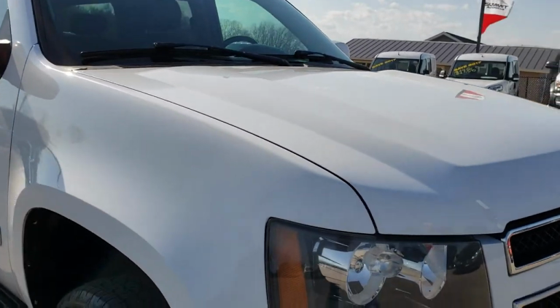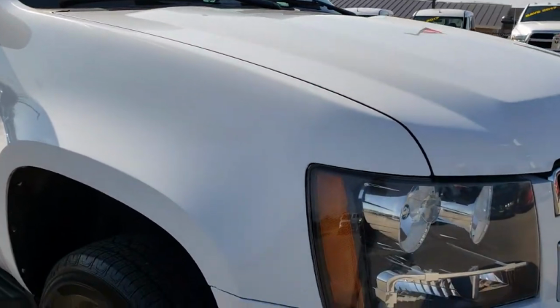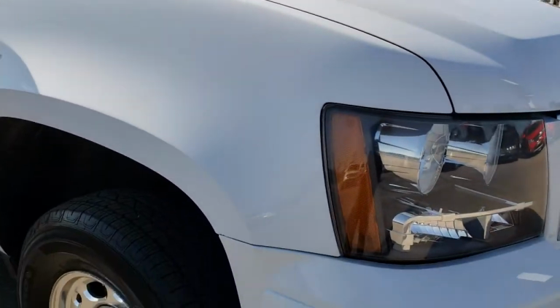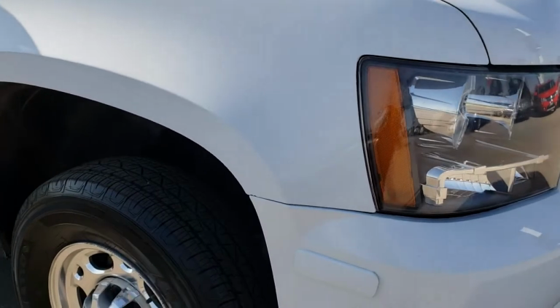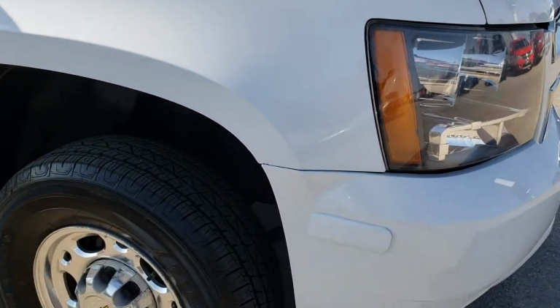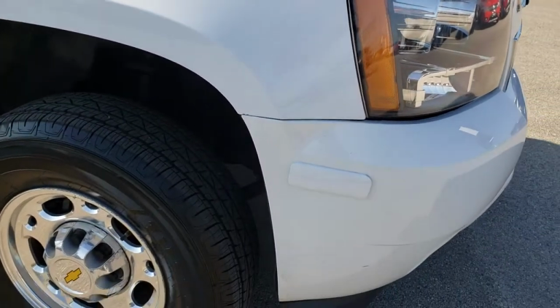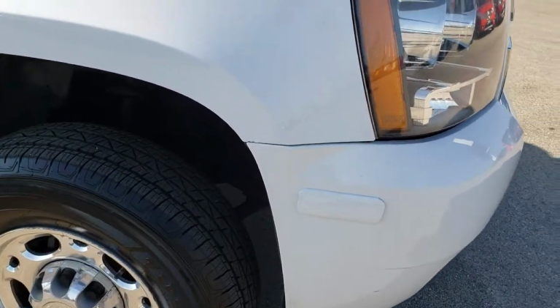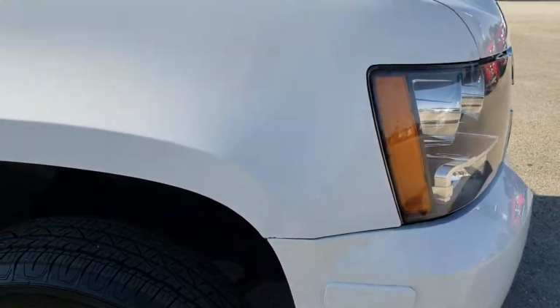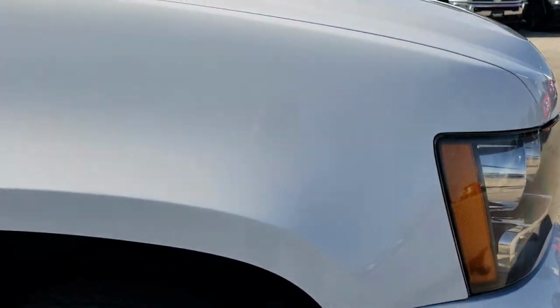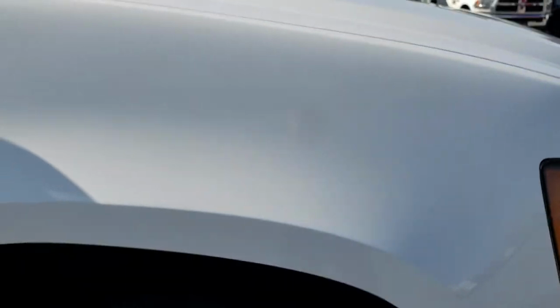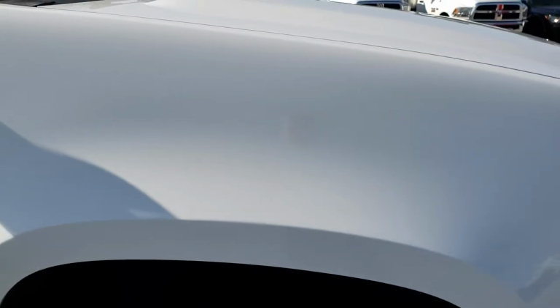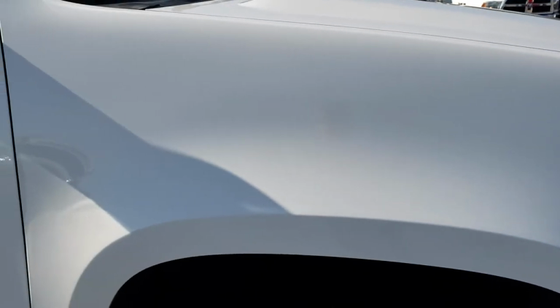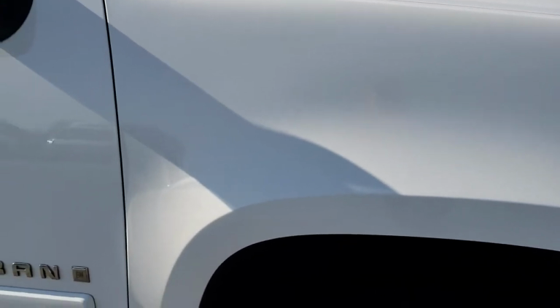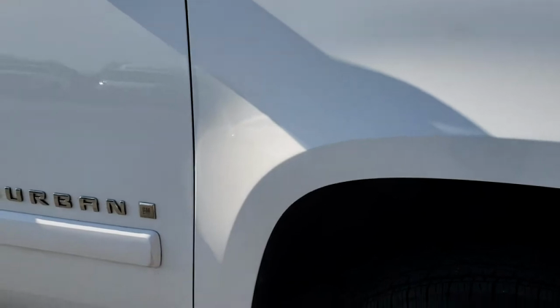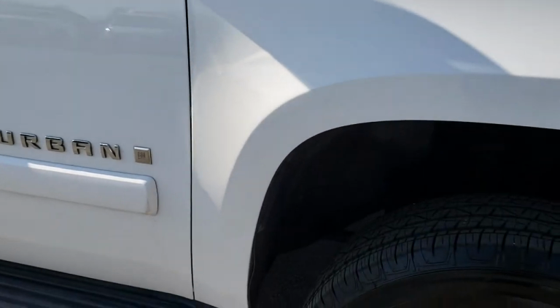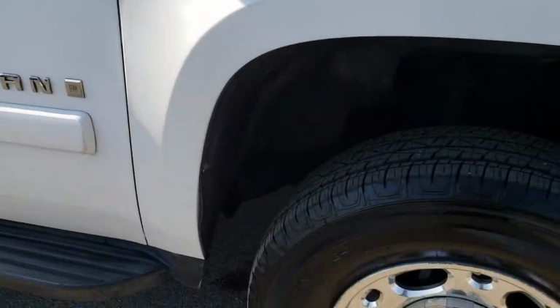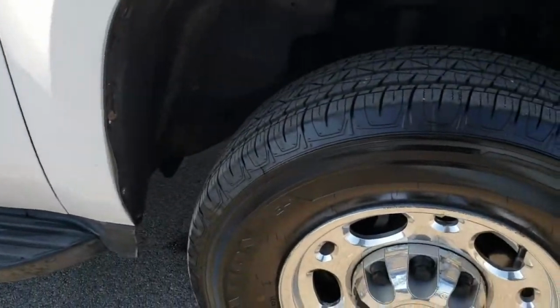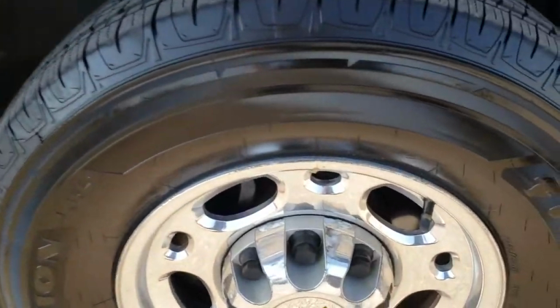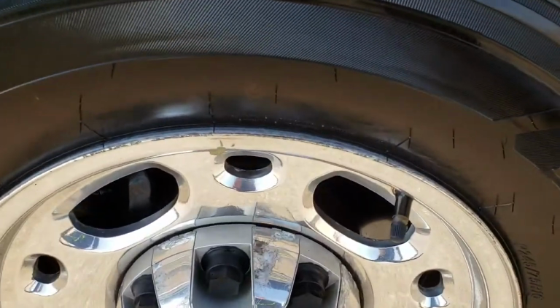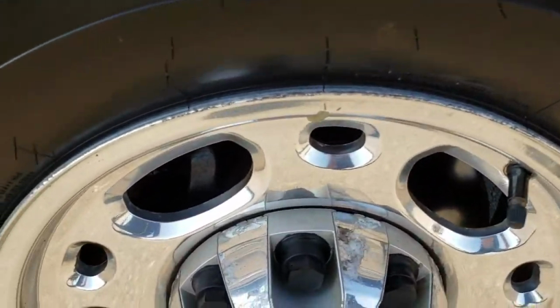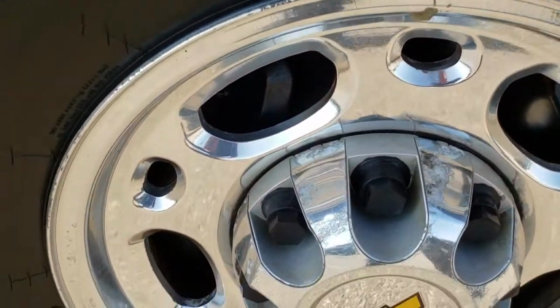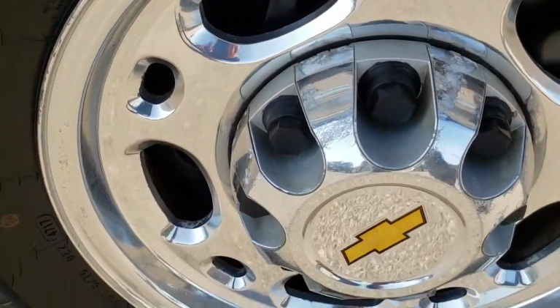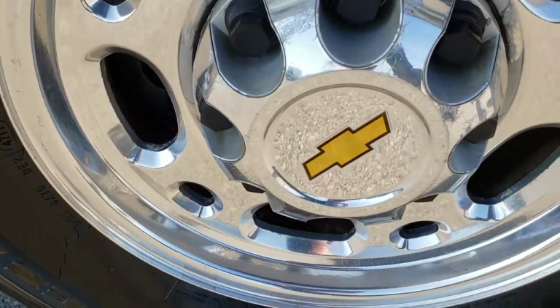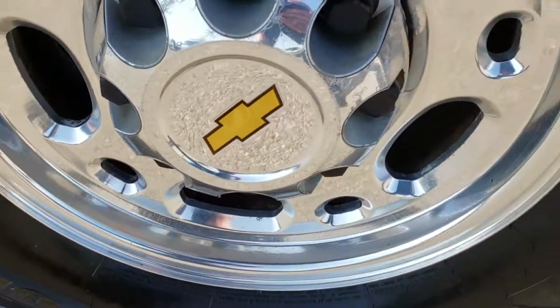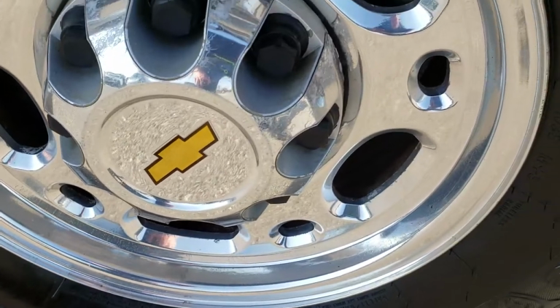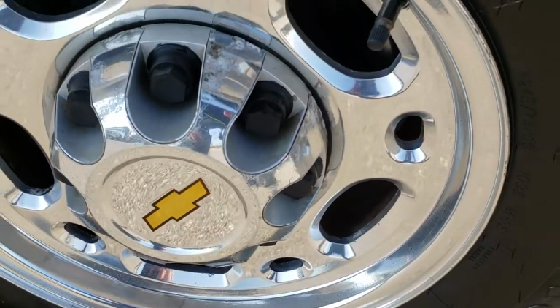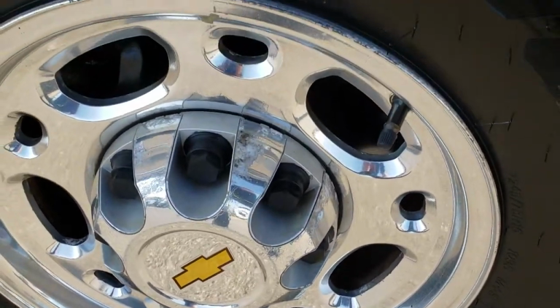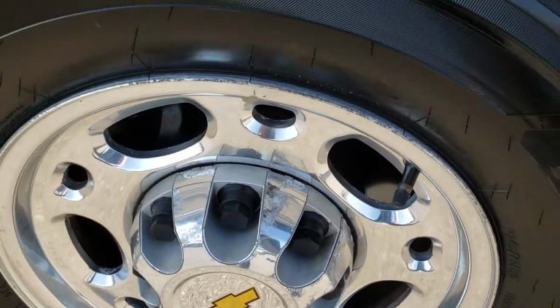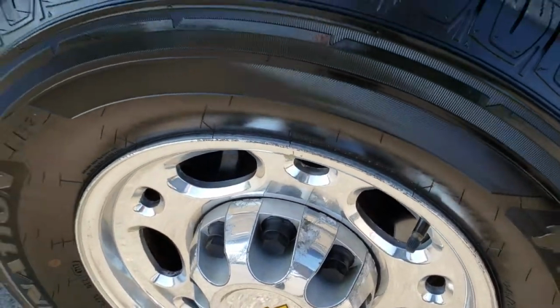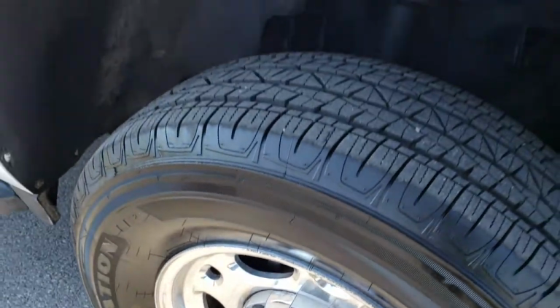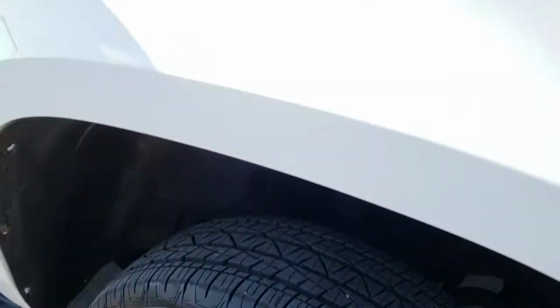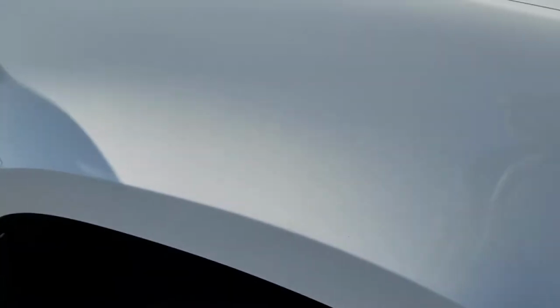We shoot all of our videos in 1080p, so if you have HD capabilities on your computer, tablet, or smartphone device, turn them on right now — it's like you're right here looking at the vehicle. Definitely your best way to see the vehicle without actually being here.